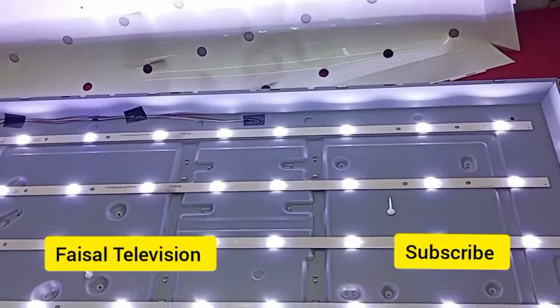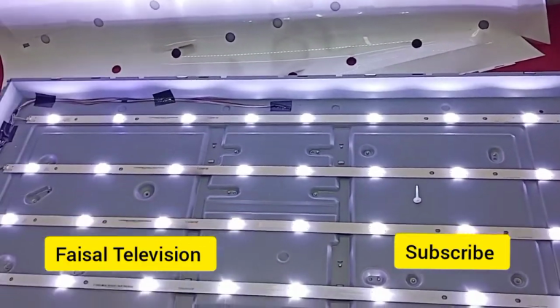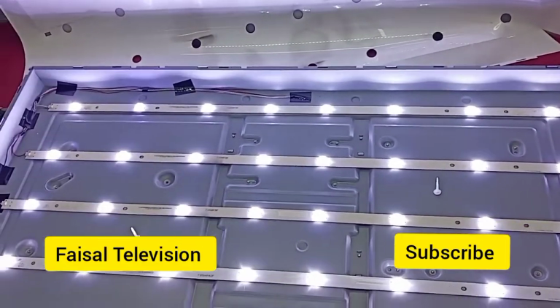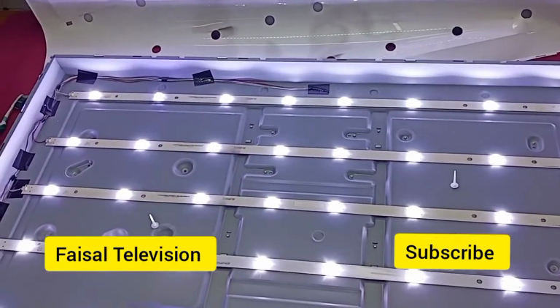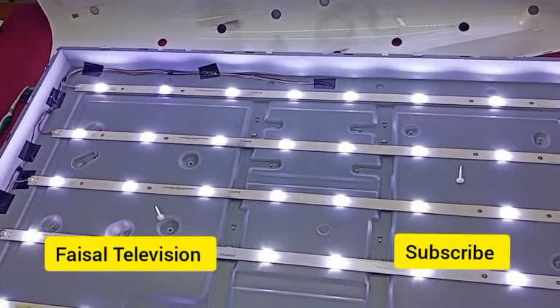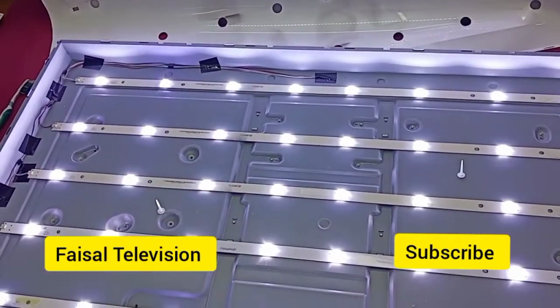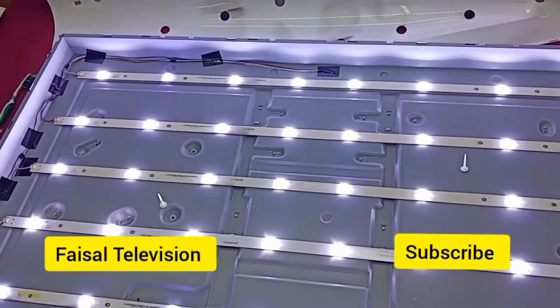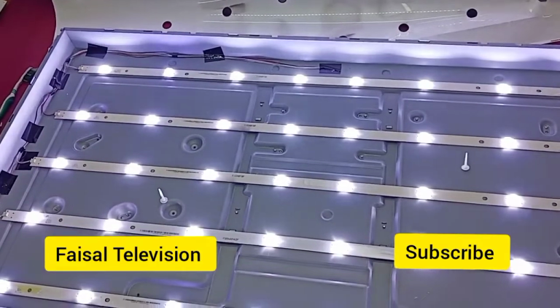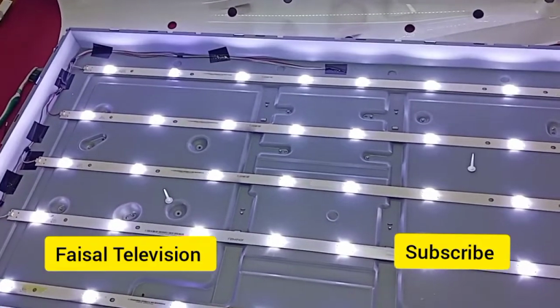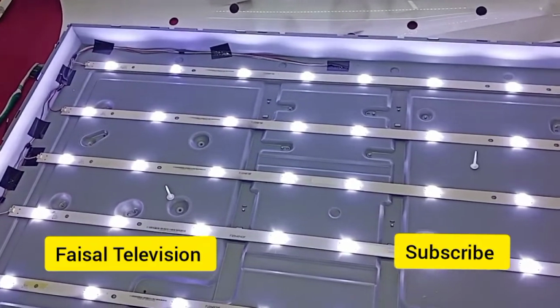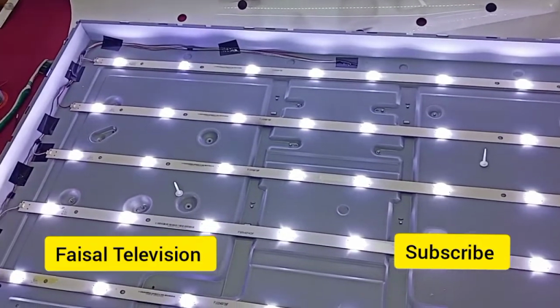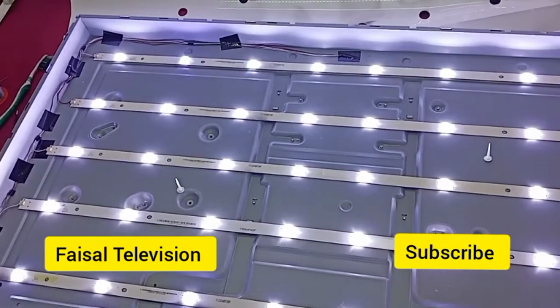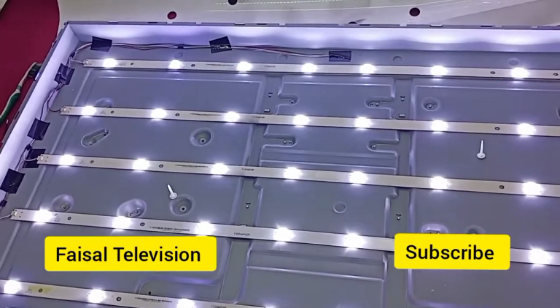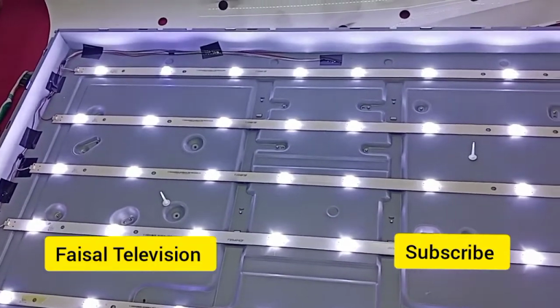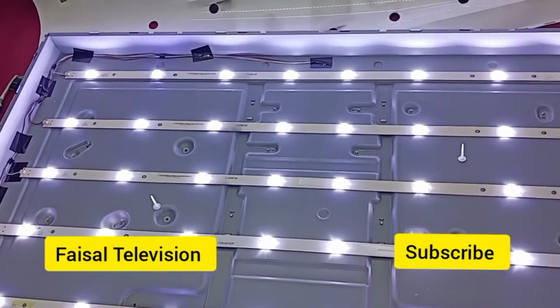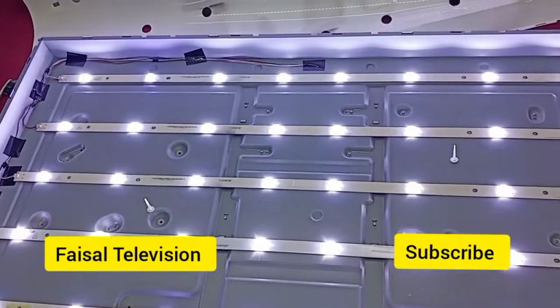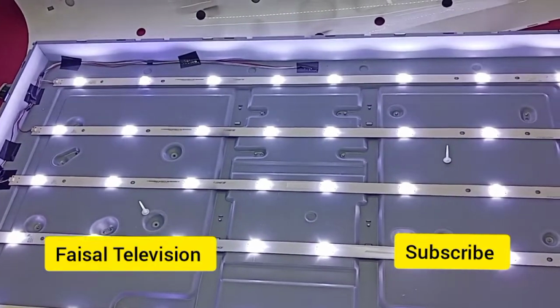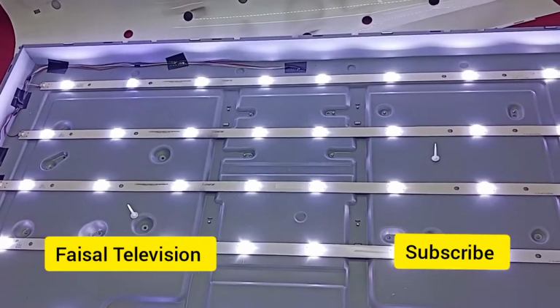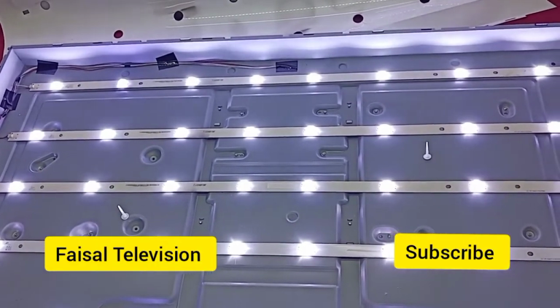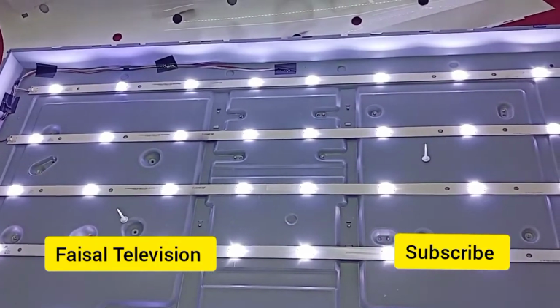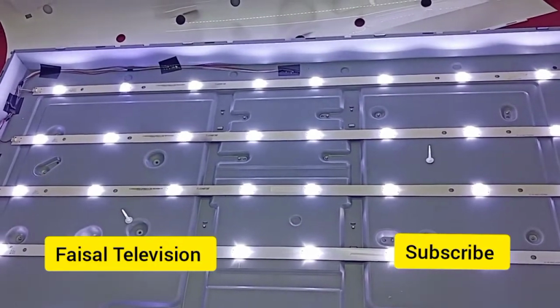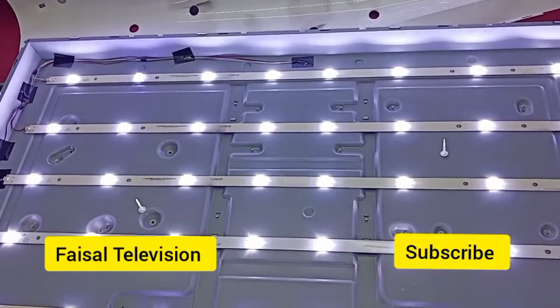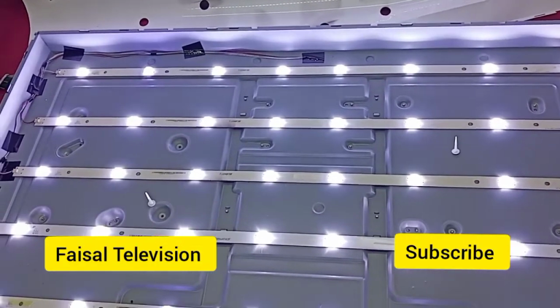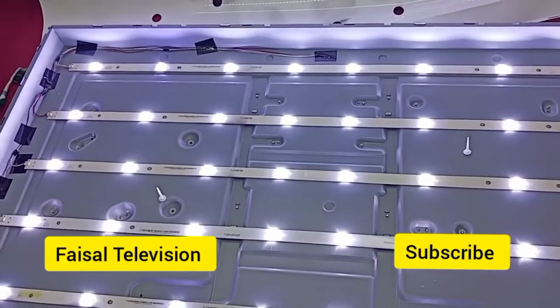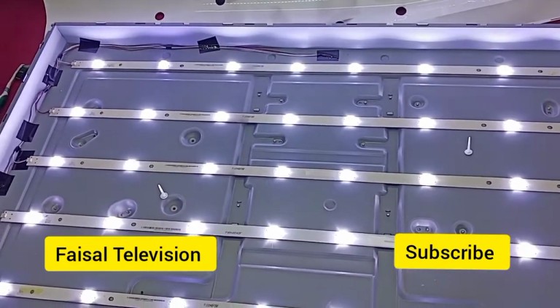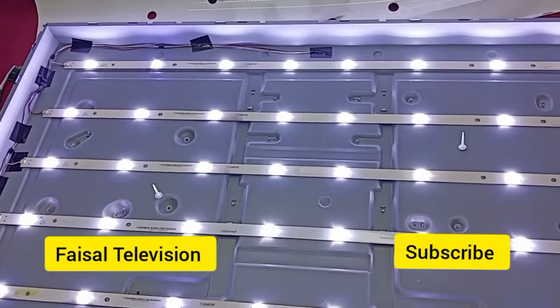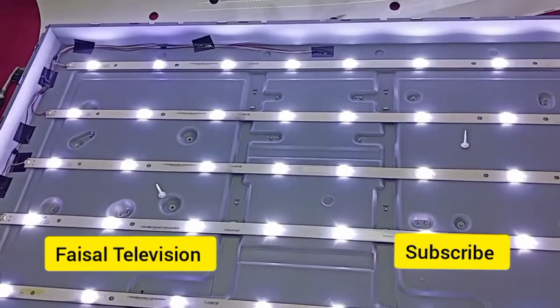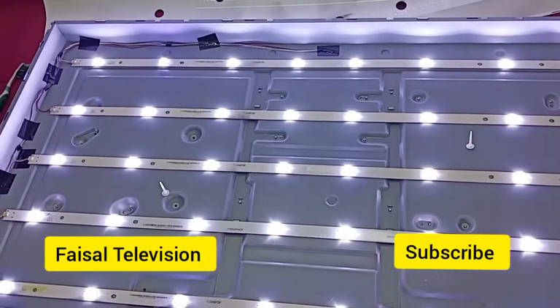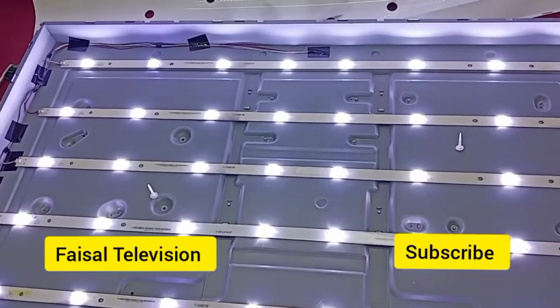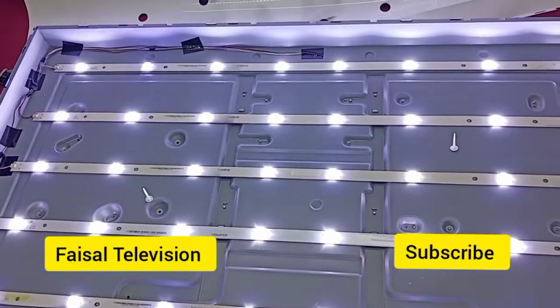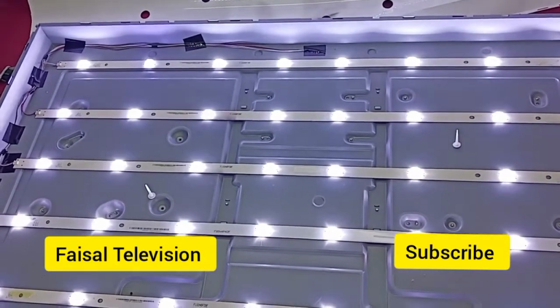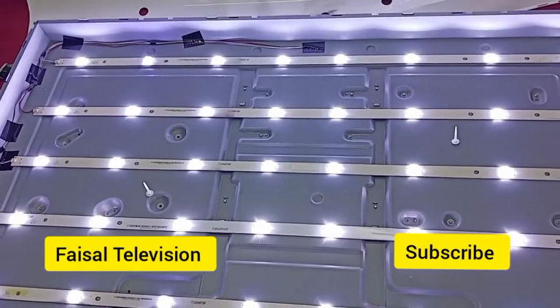We got five strips; one strip had bad LED lights. One LED light measures 2.7 volts.